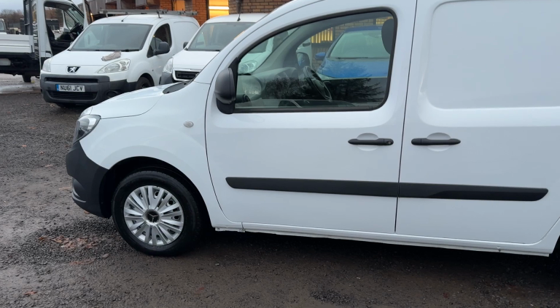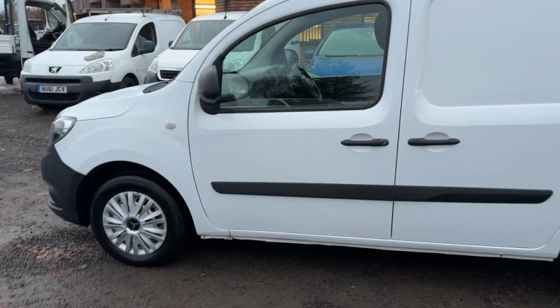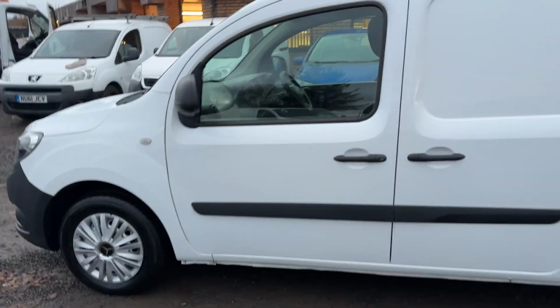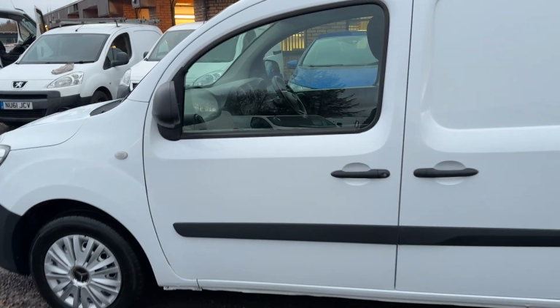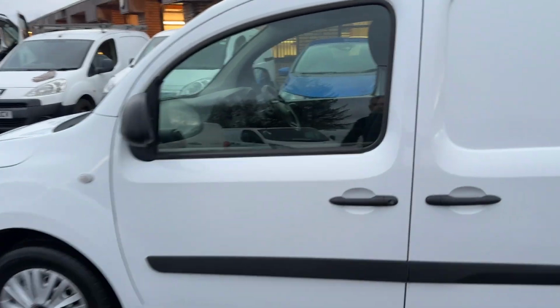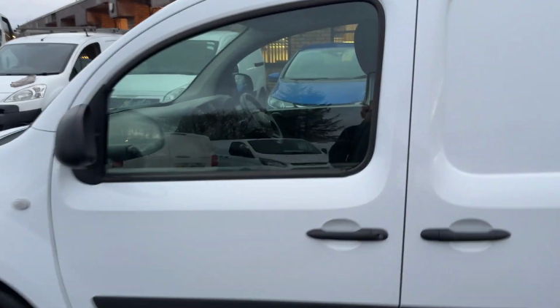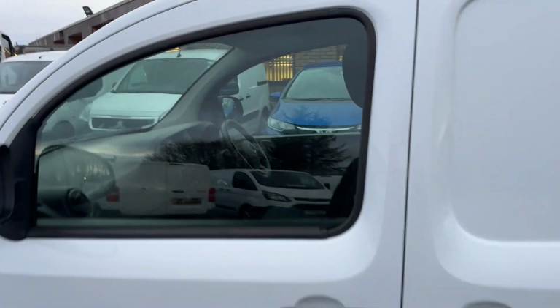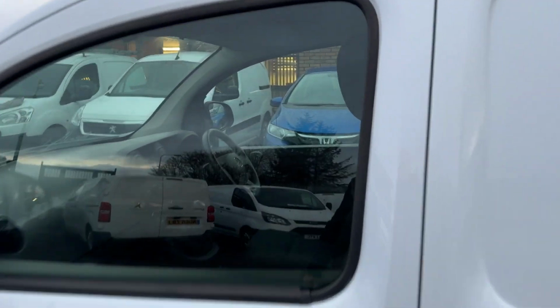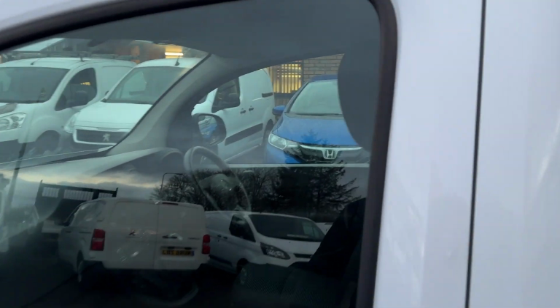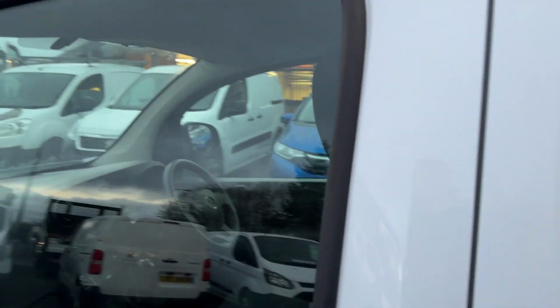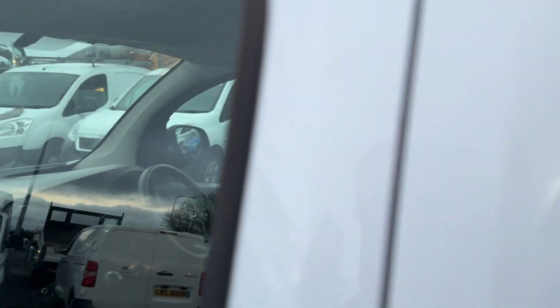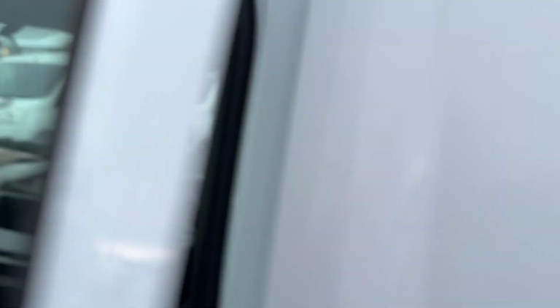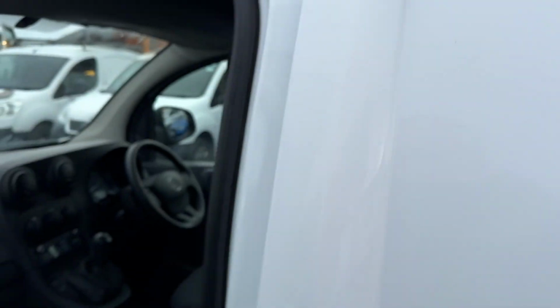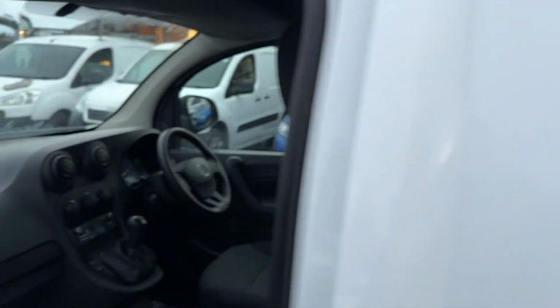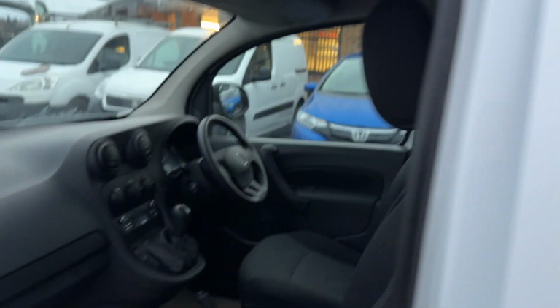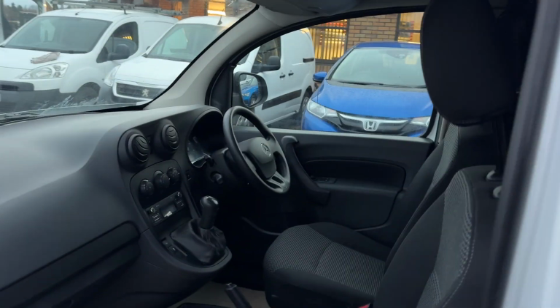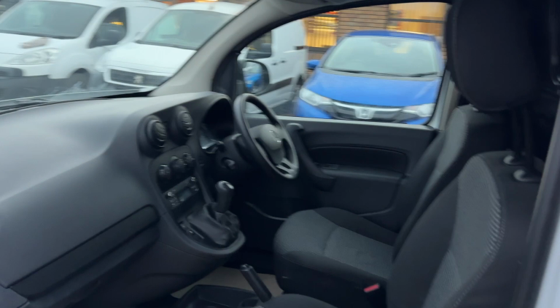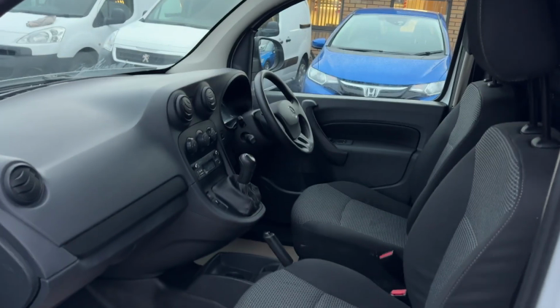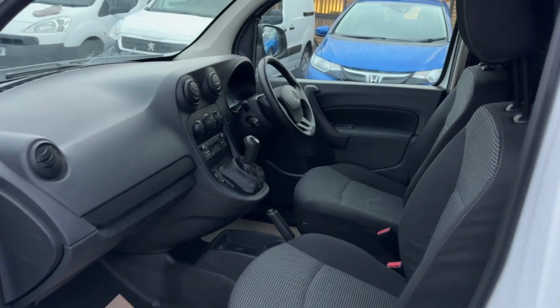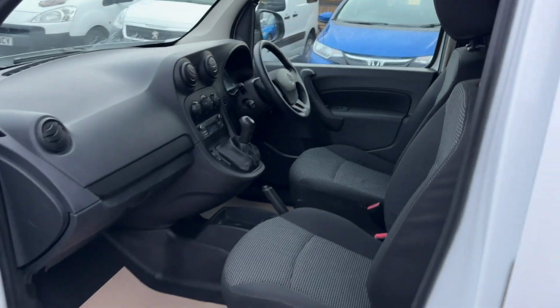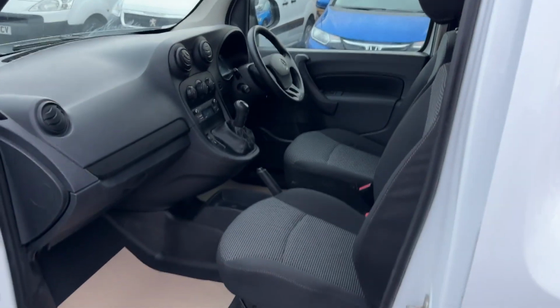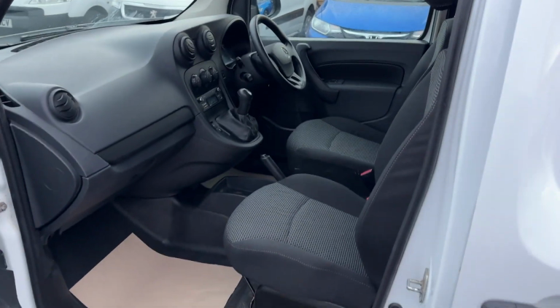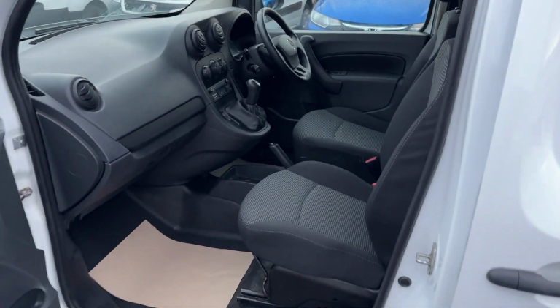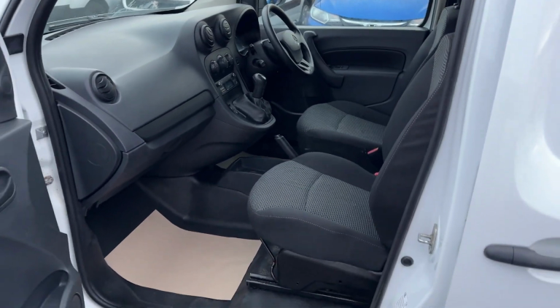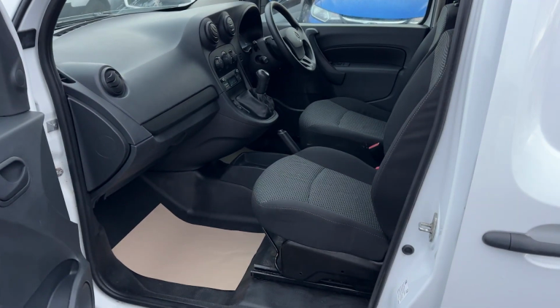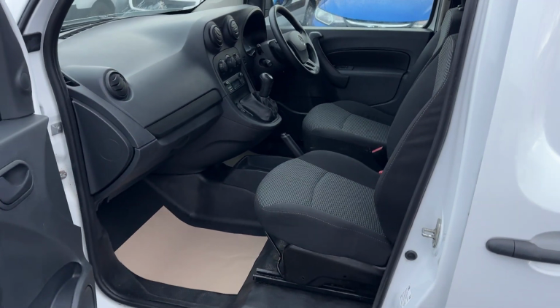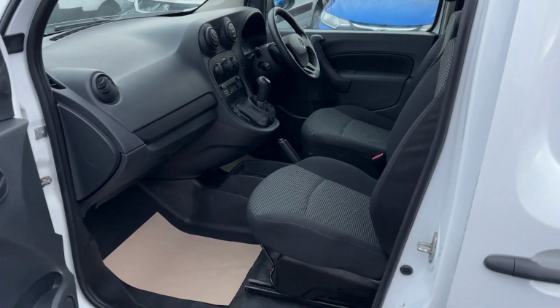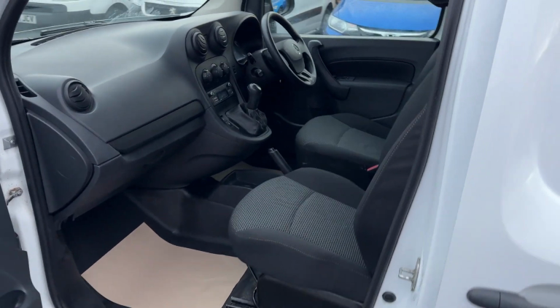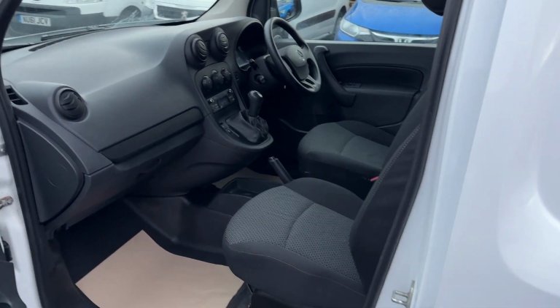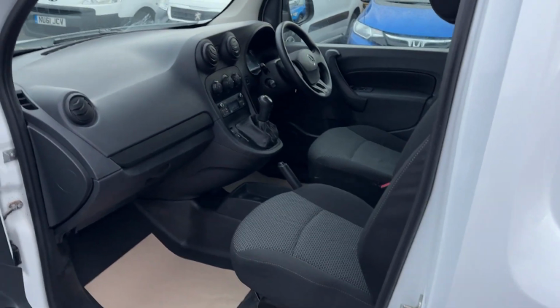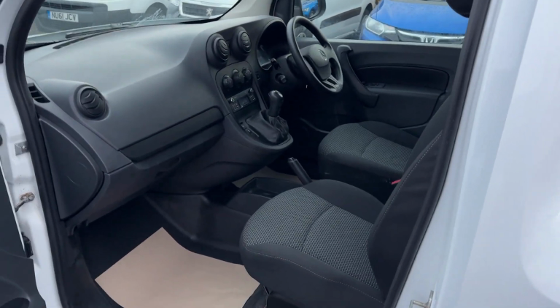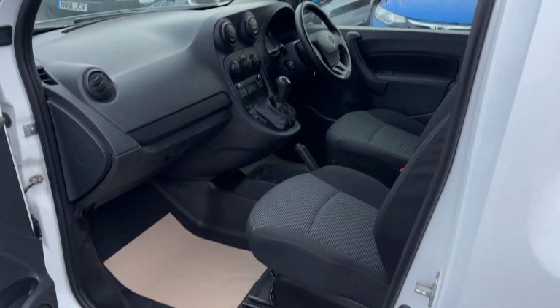Very frugal these vans, the 1.5 DCIs. It's the L2 version, so it's the long wheelbase, they call it — not the much shorter compact one.